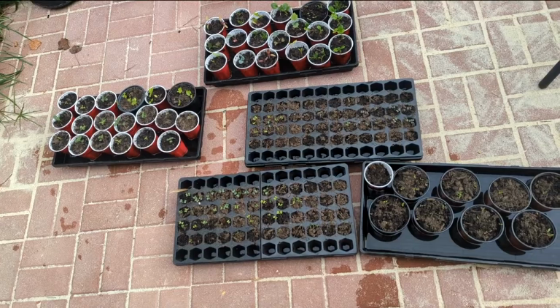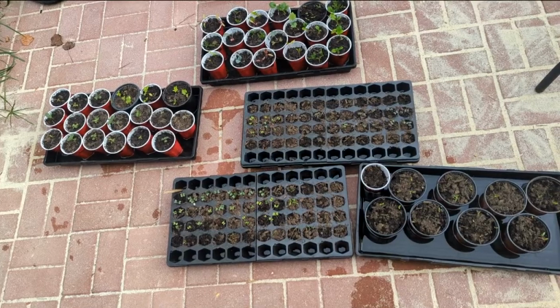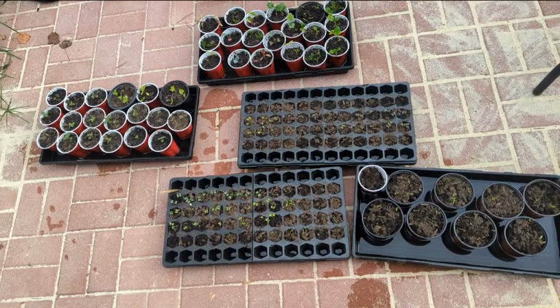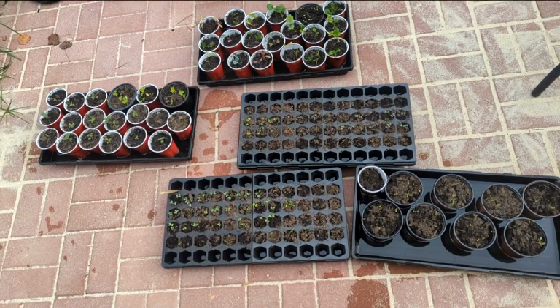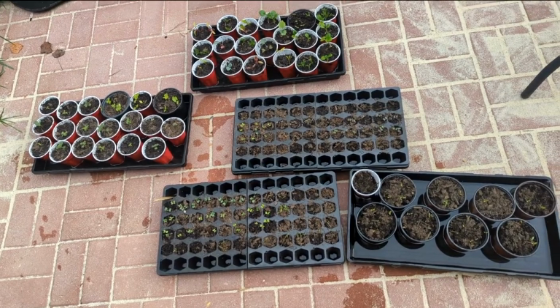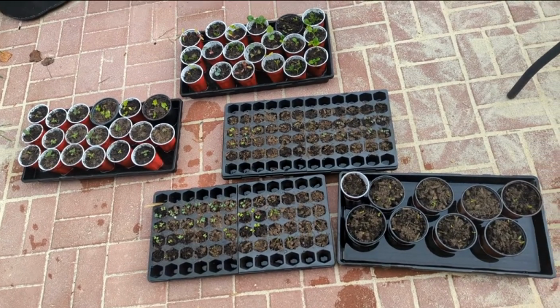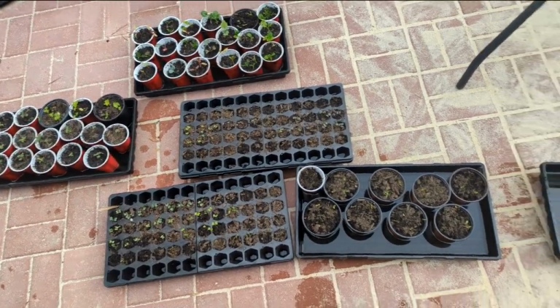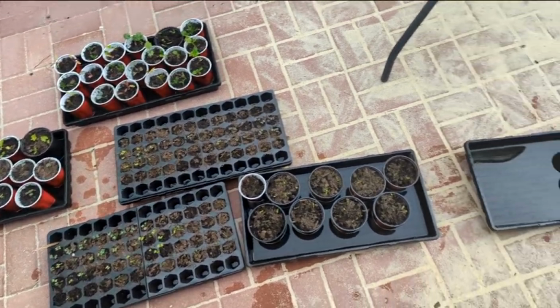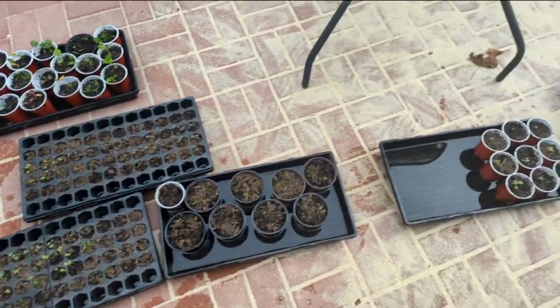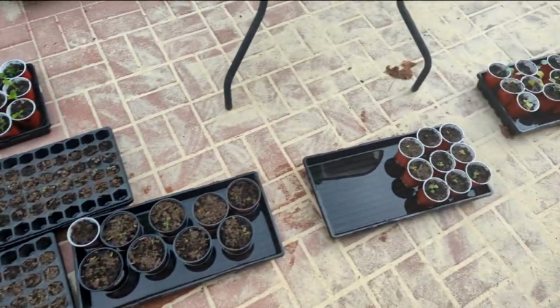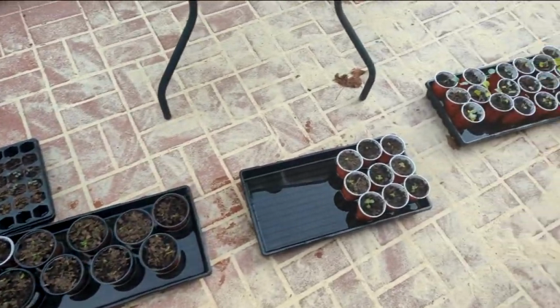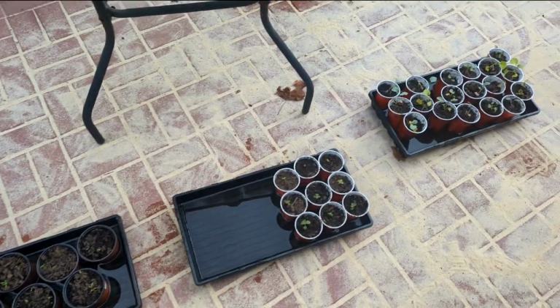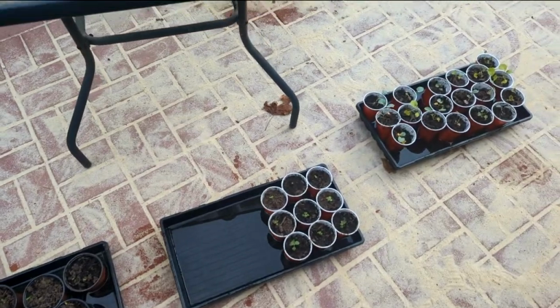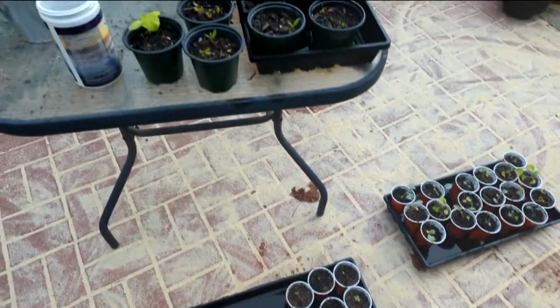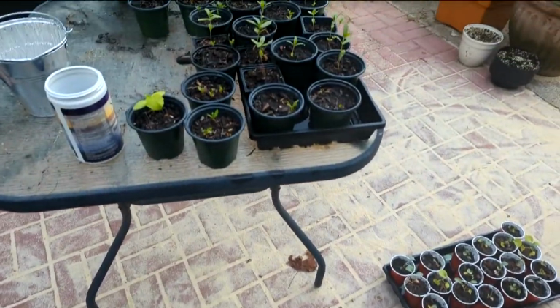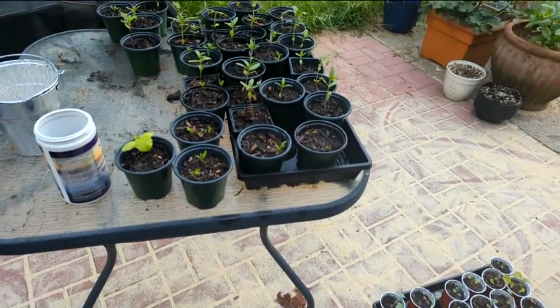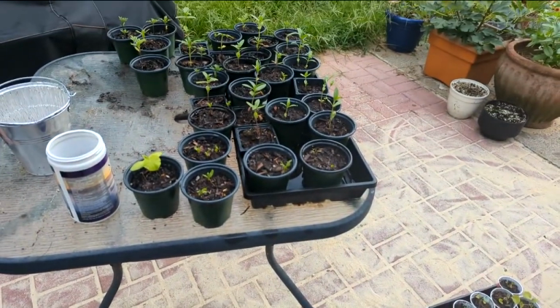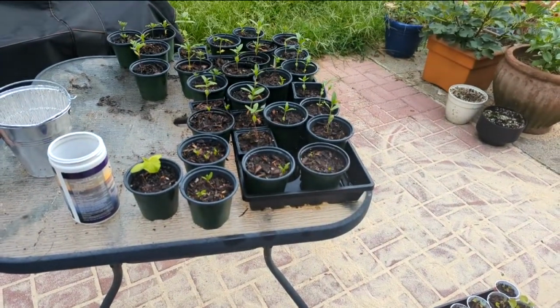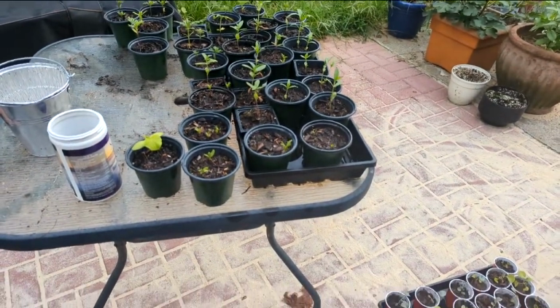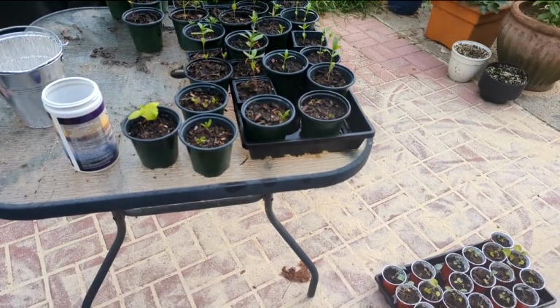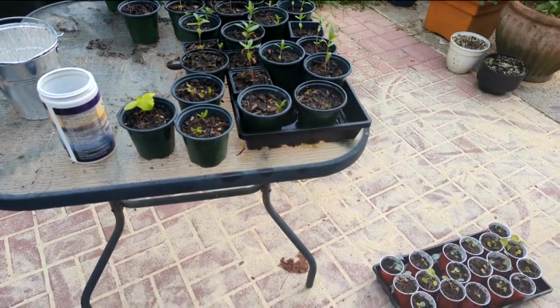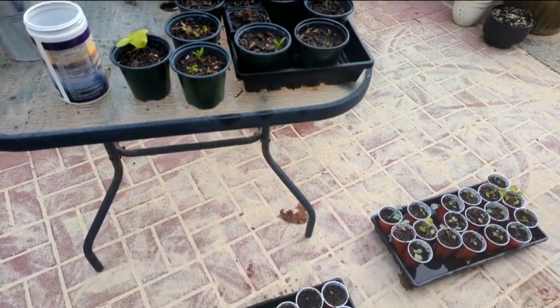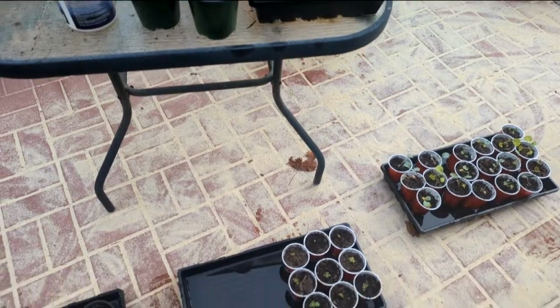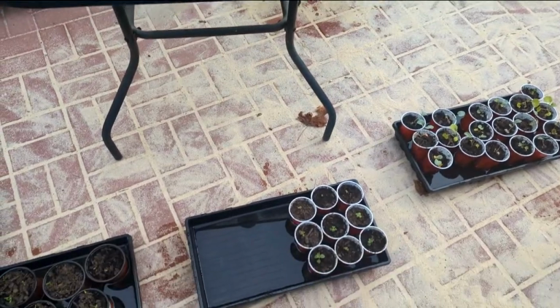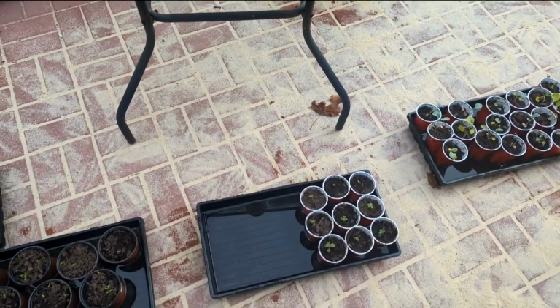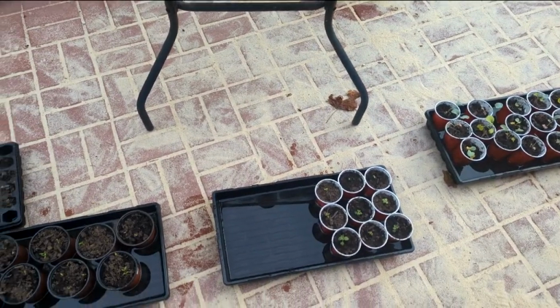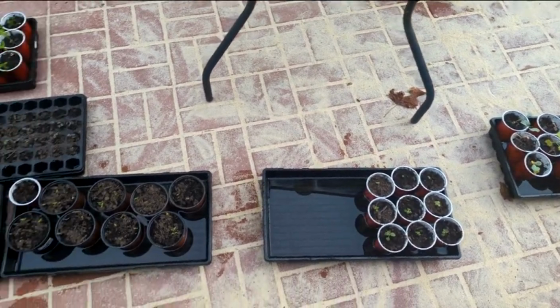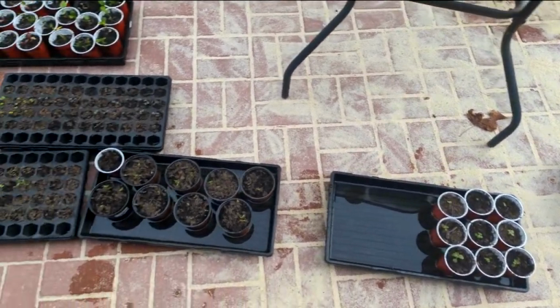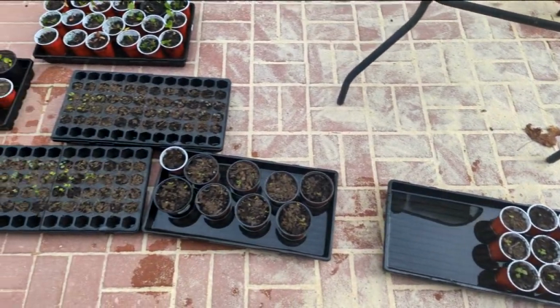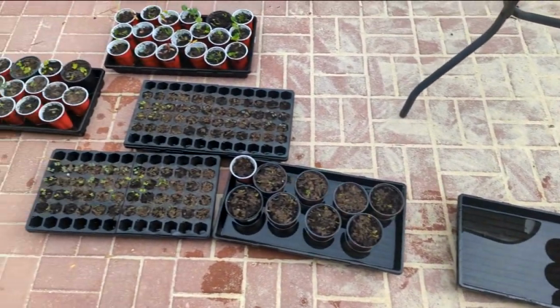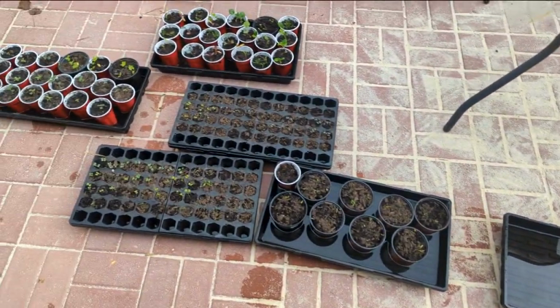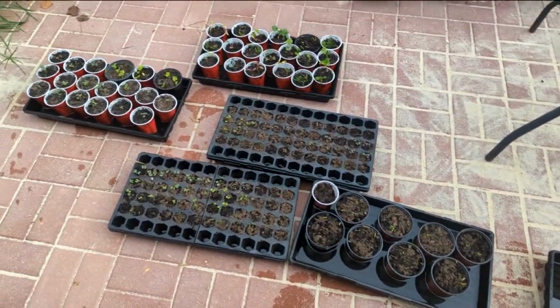It's watering day, and as I have all these seedlings out here, I decided it'd be the perfect time to do a tour. I'm going to go through and tell you what I've got growing here in all these seedling trays.